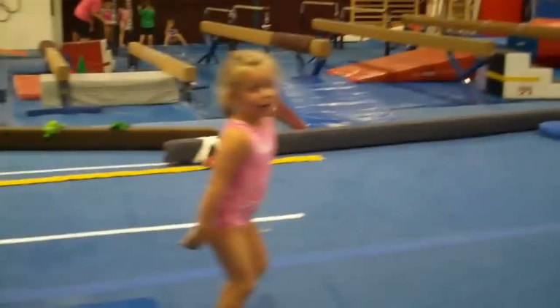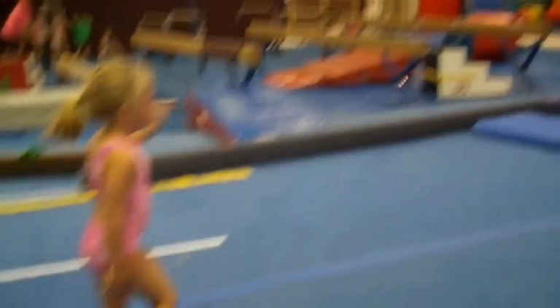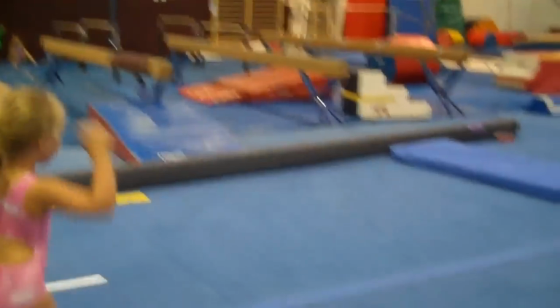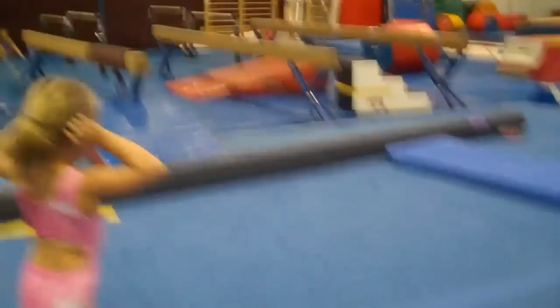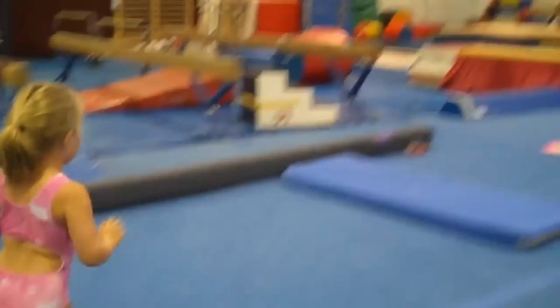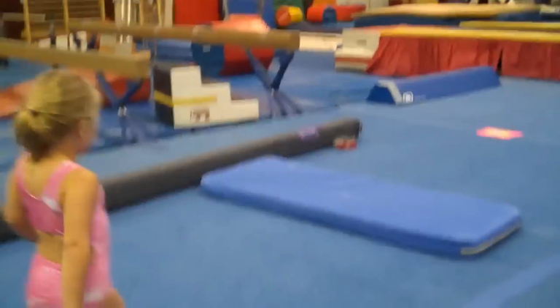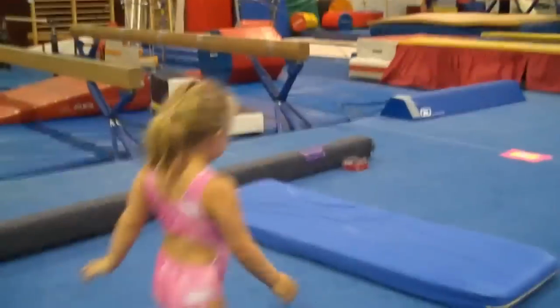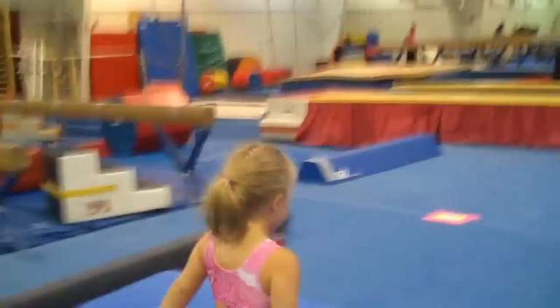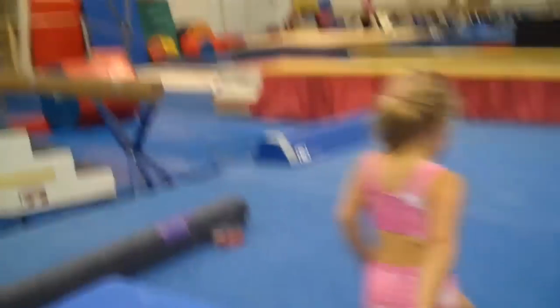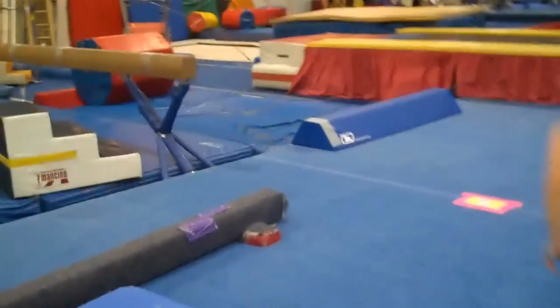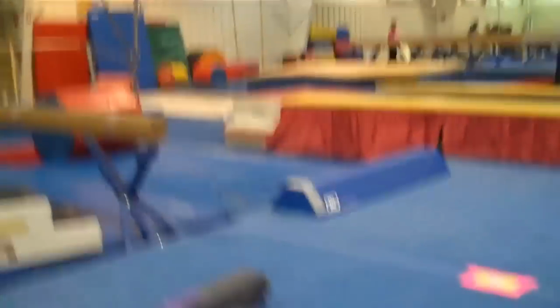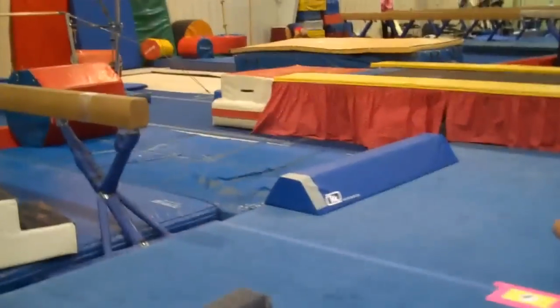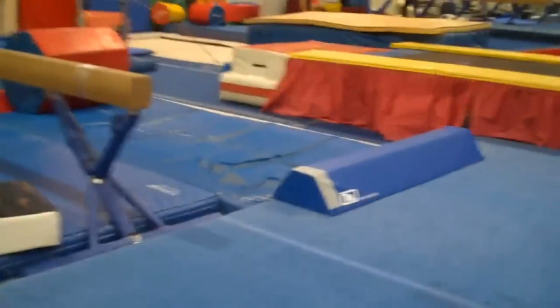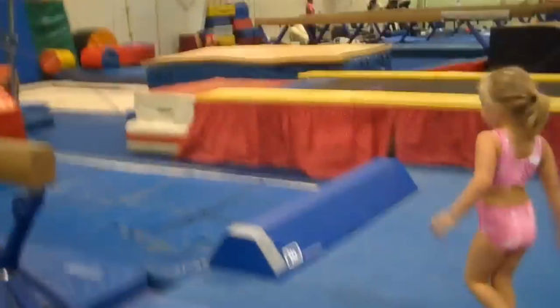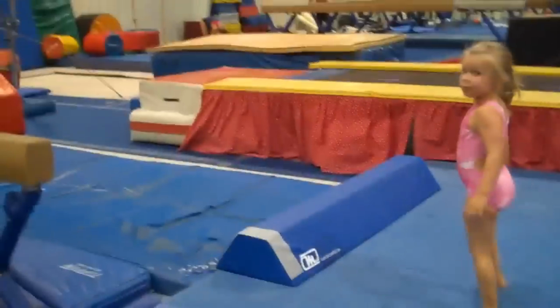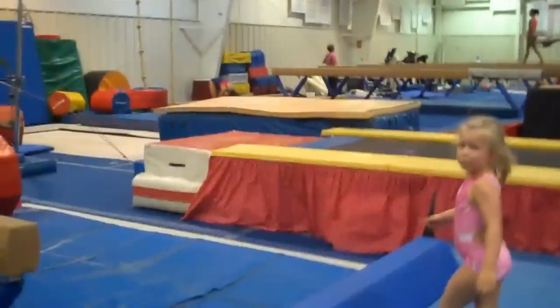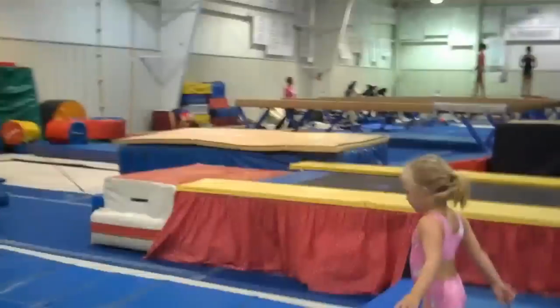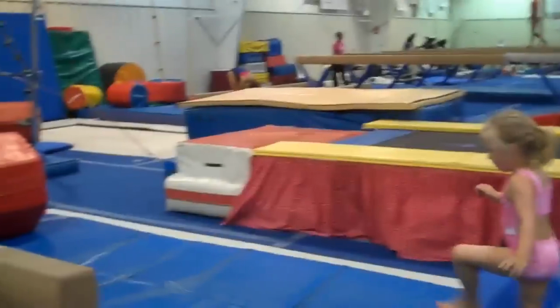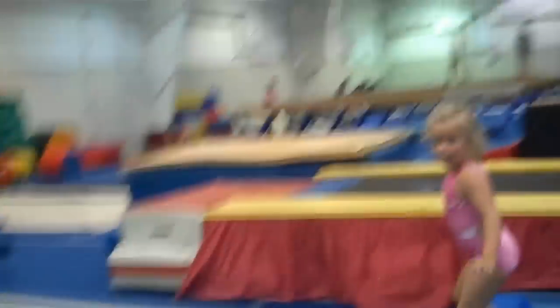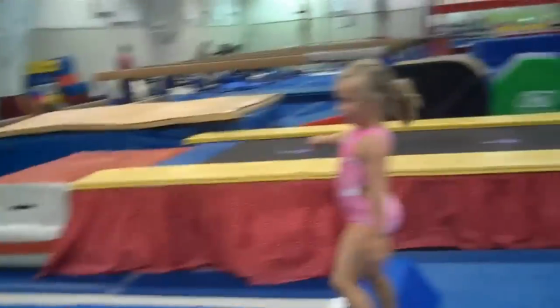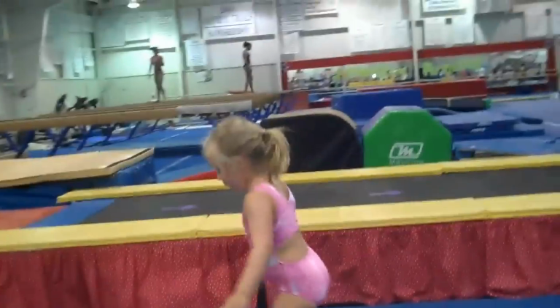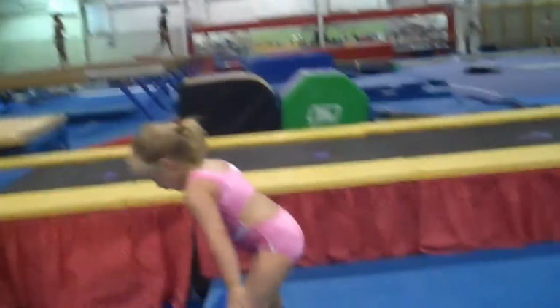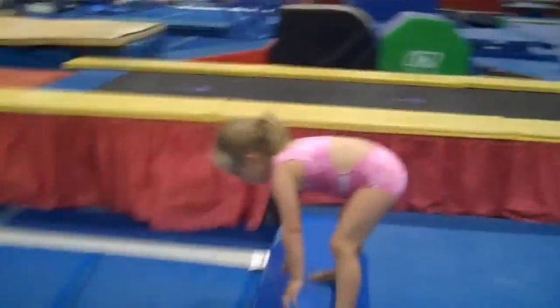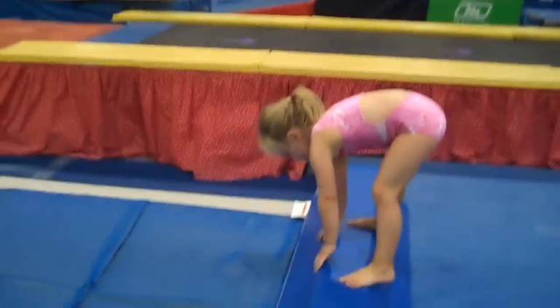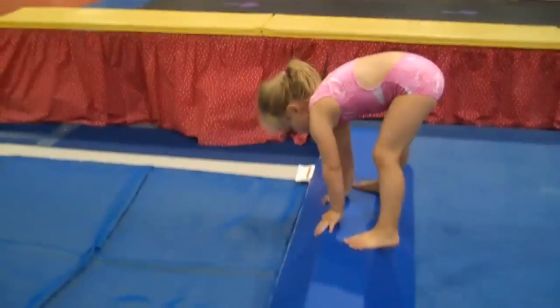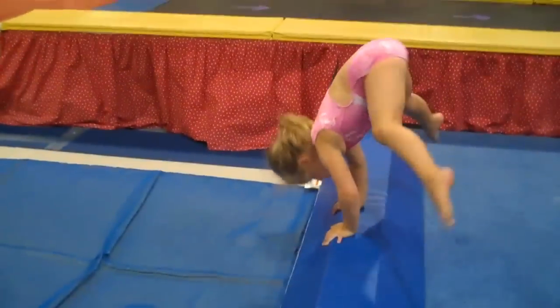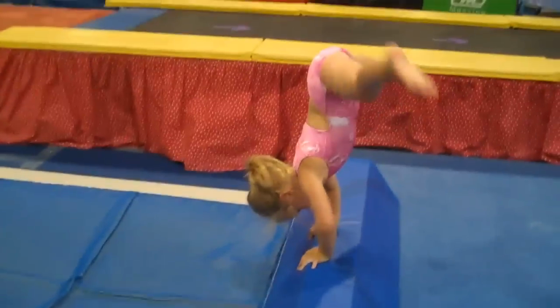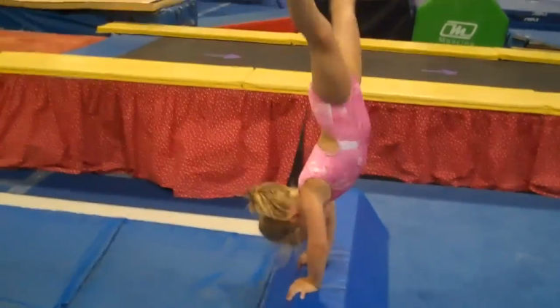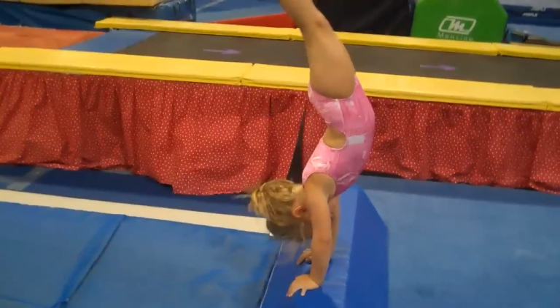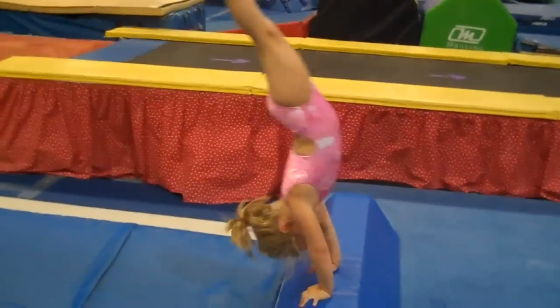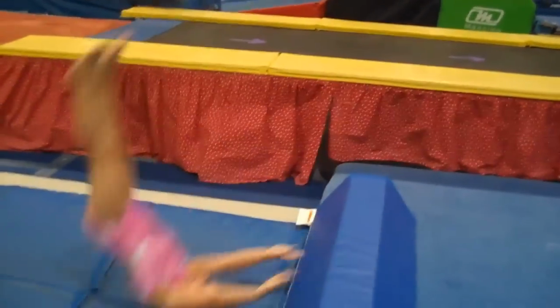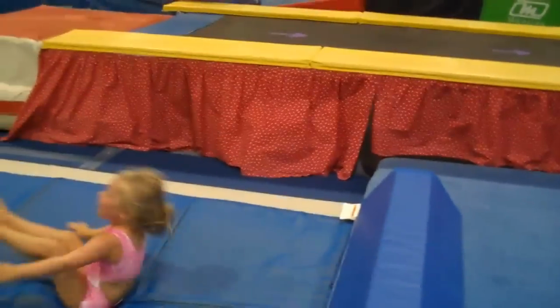Over to our new pyramid balance beam. It takes the fear away because the beam is wide and they have a pit to land in. Very nice, Ashlyn.